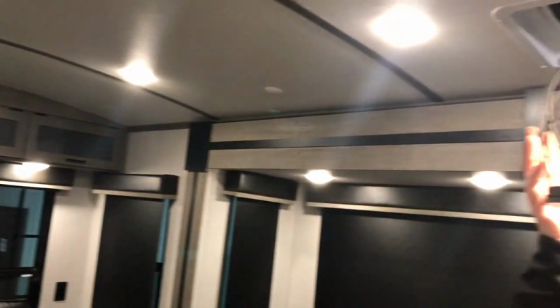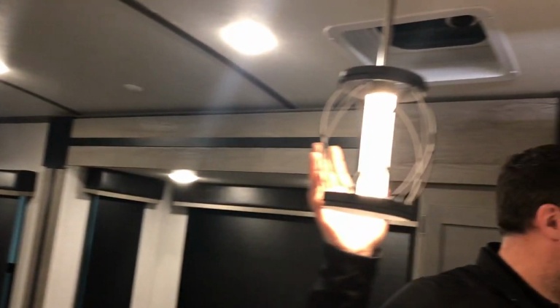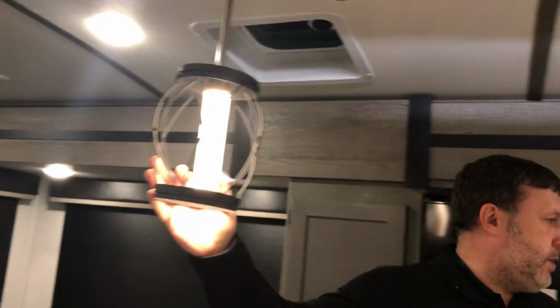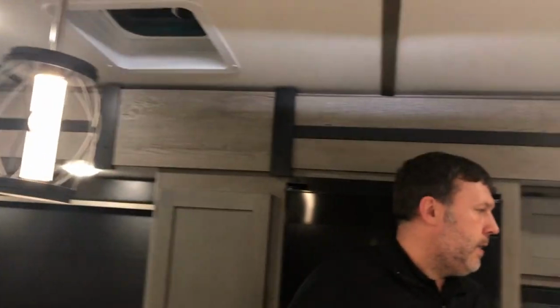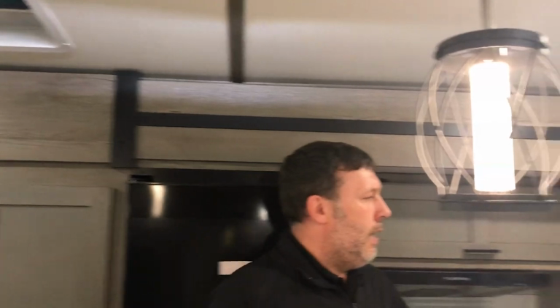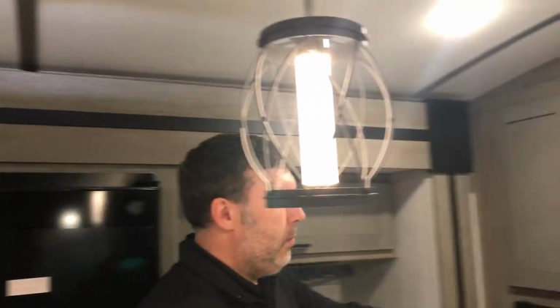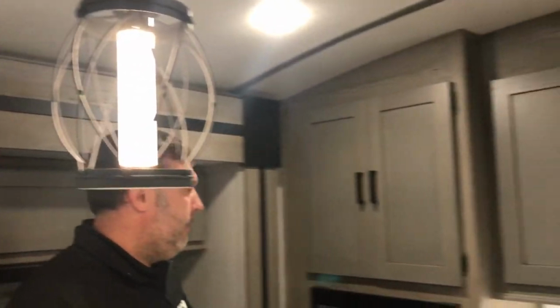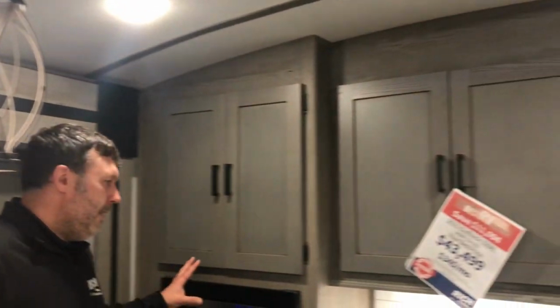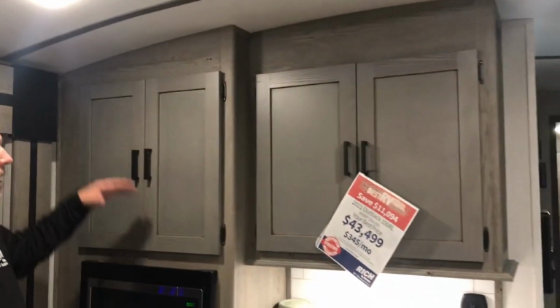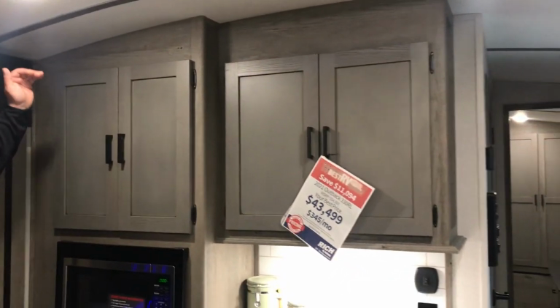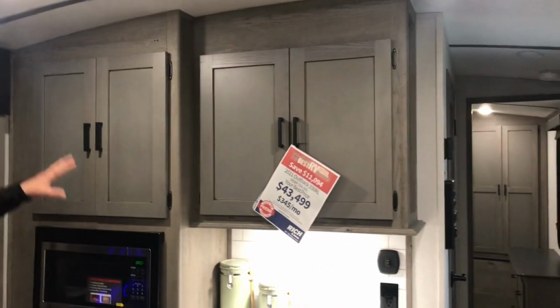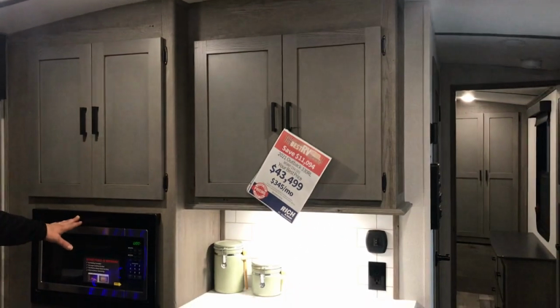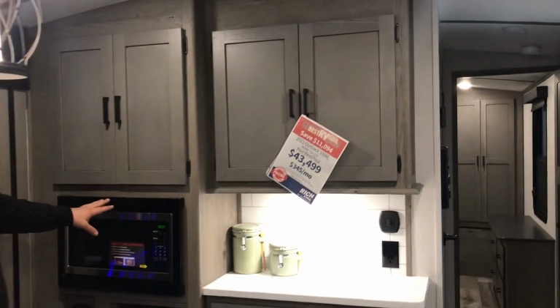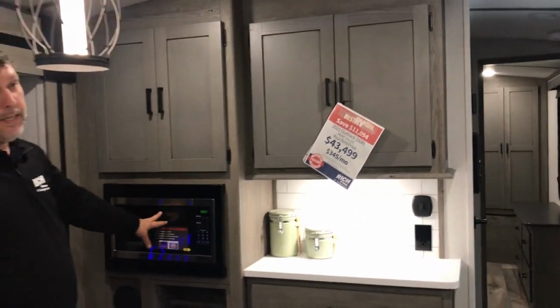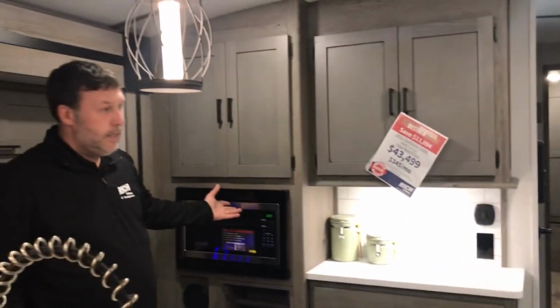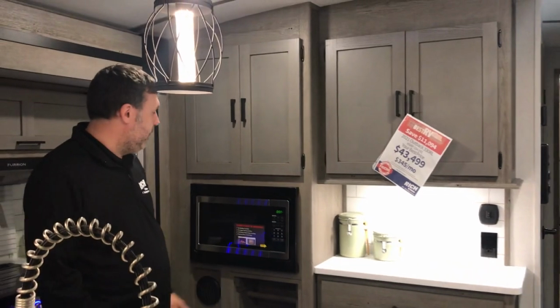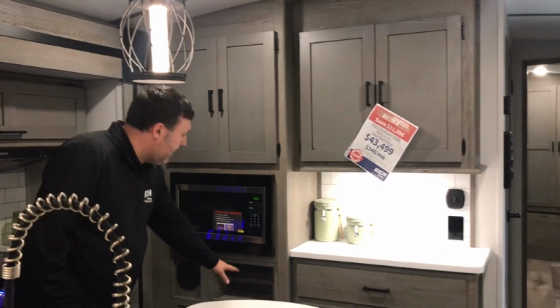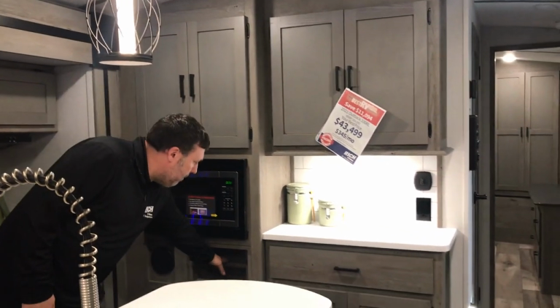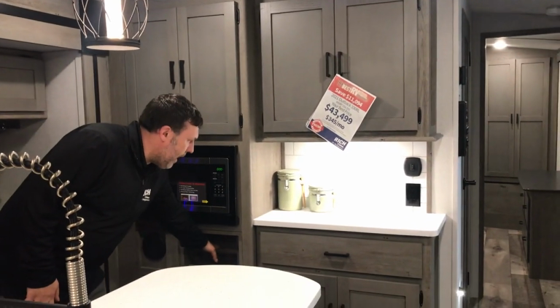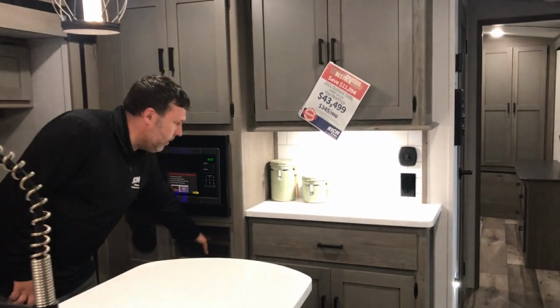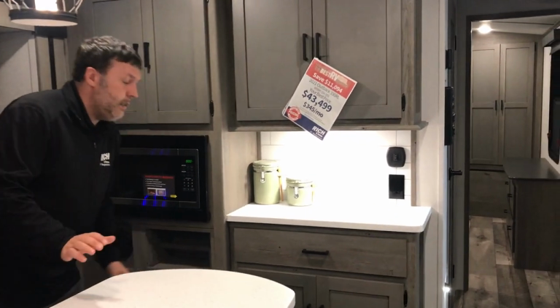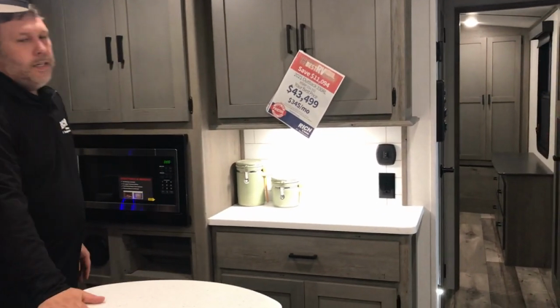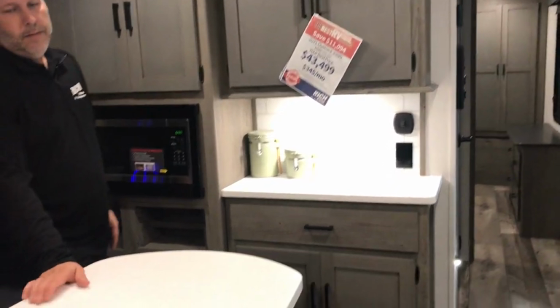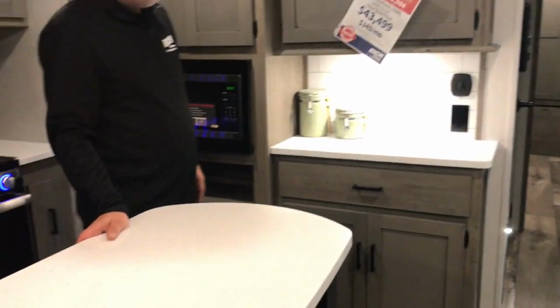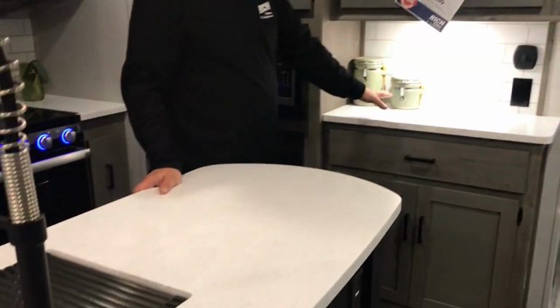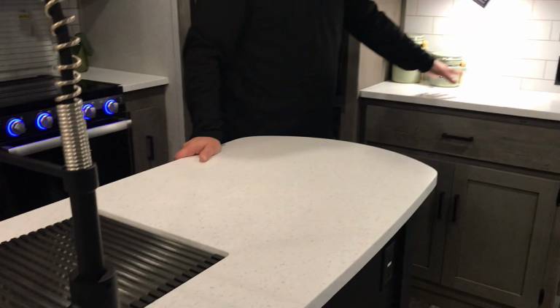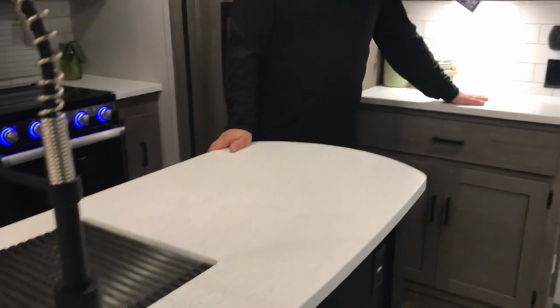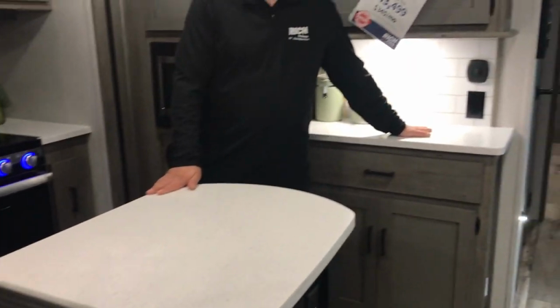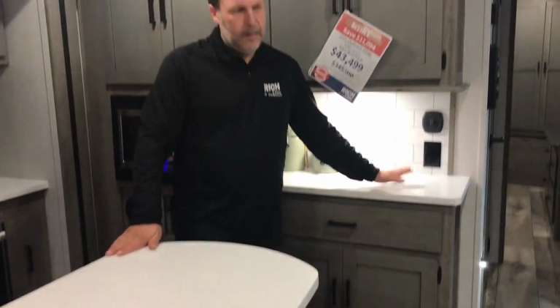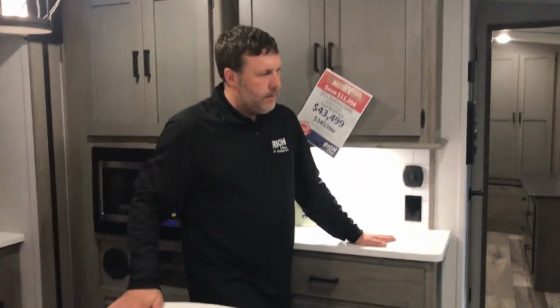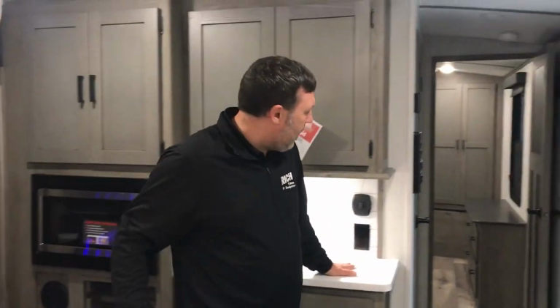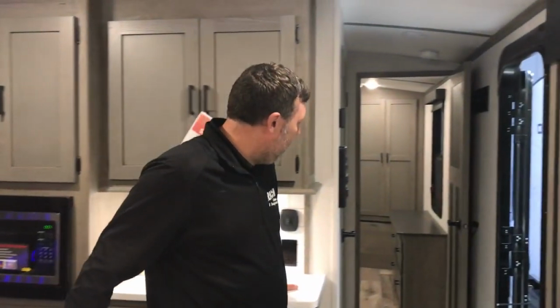Just lots of great little features in here — these cool light fixtures, microwave not up super high so you can reach it really easy, kids can actually get in it too. Towel holder over here. You're gonna have nice countertops and a good place to set up your coffee pot.